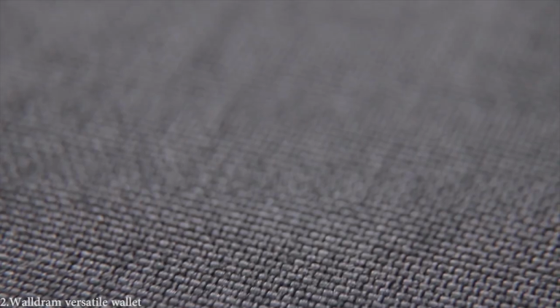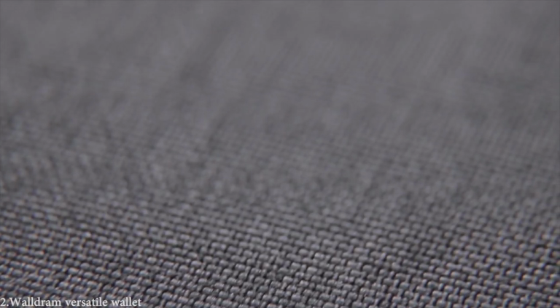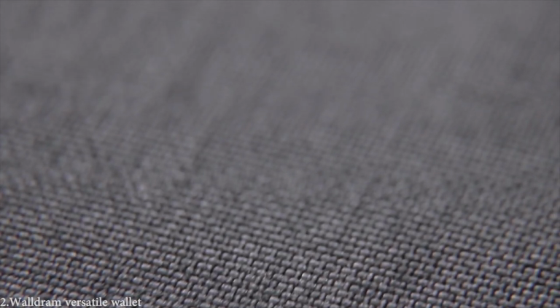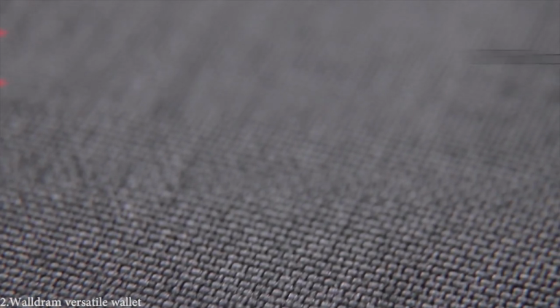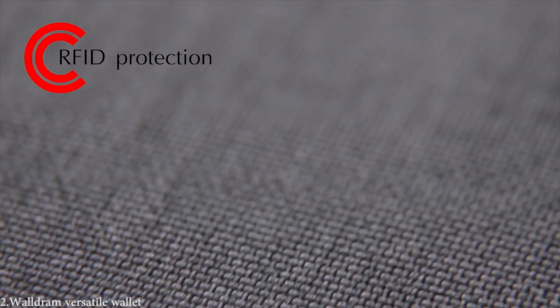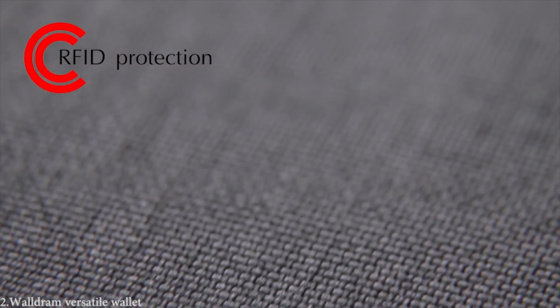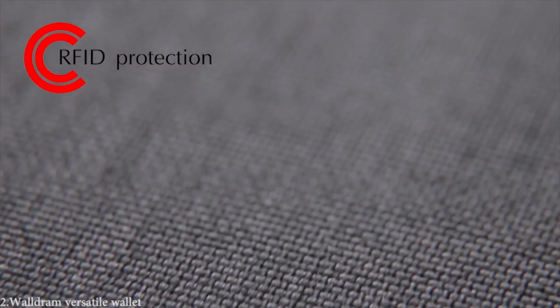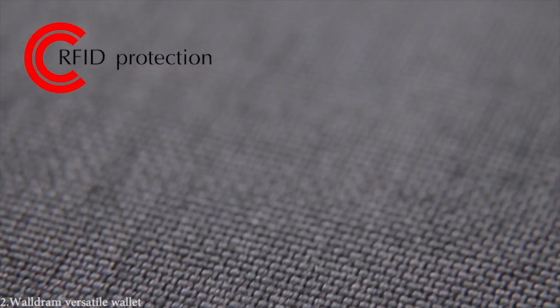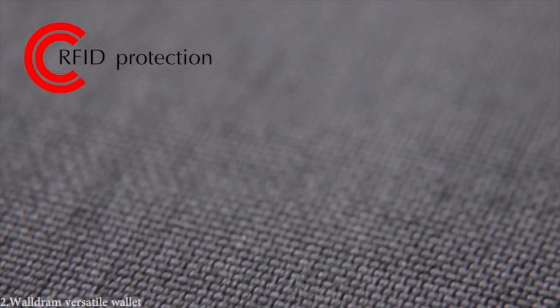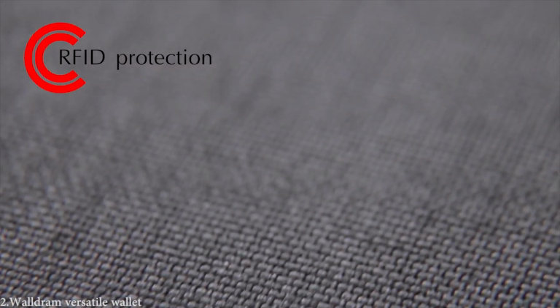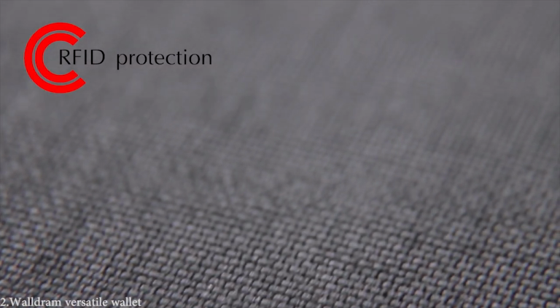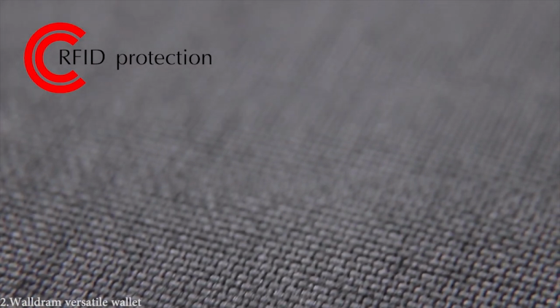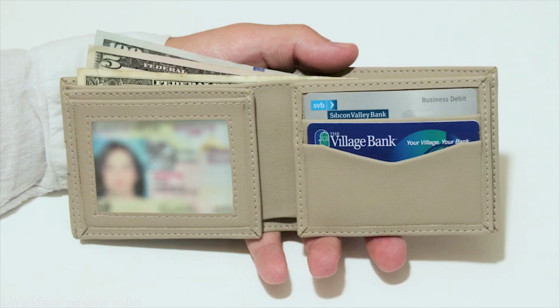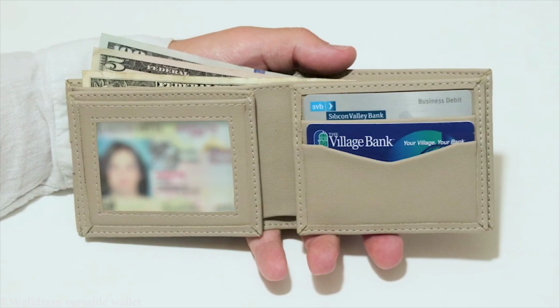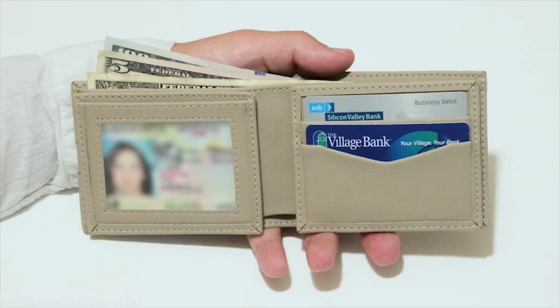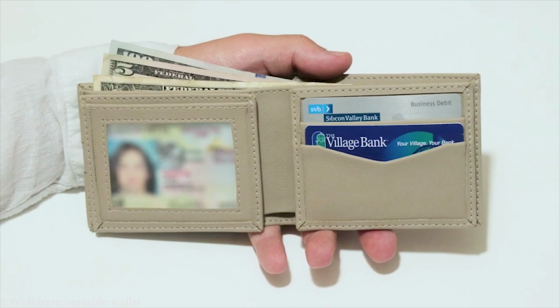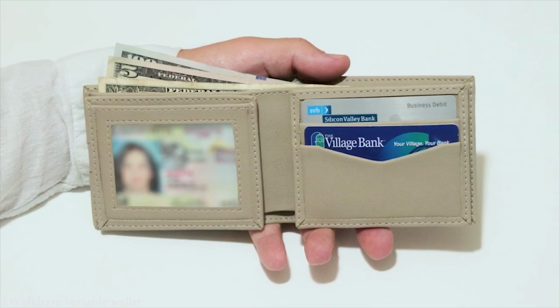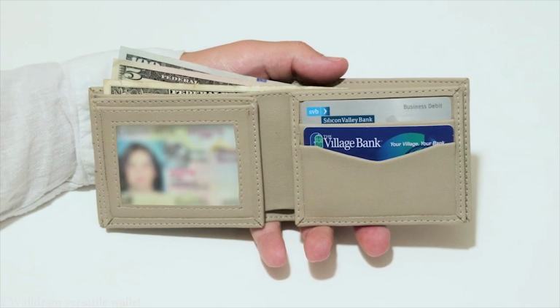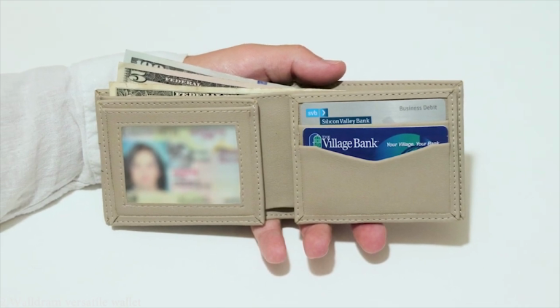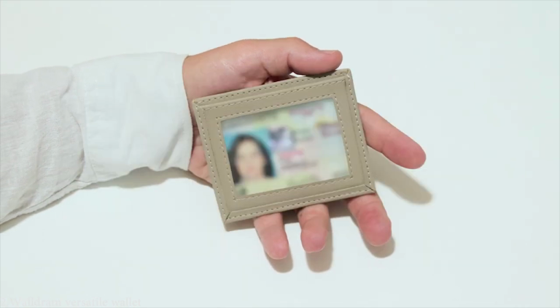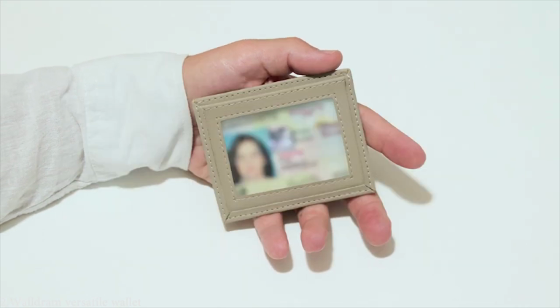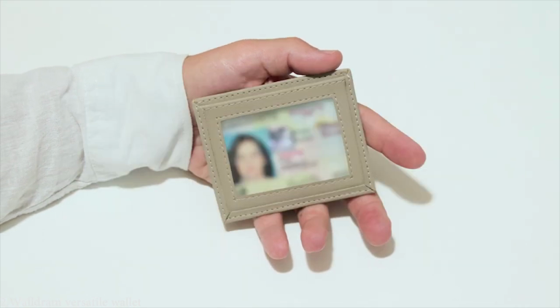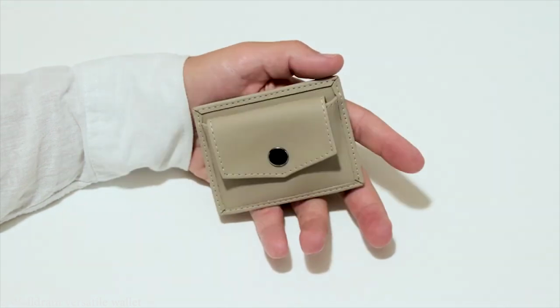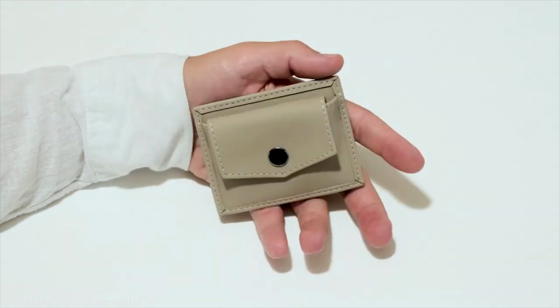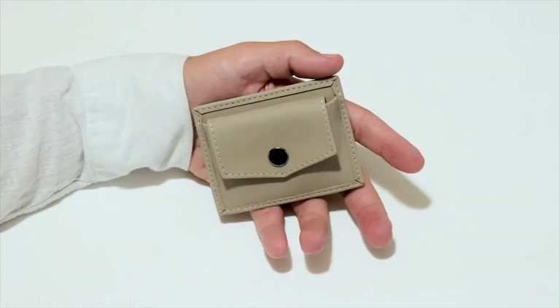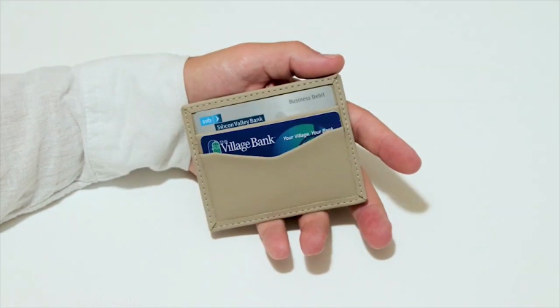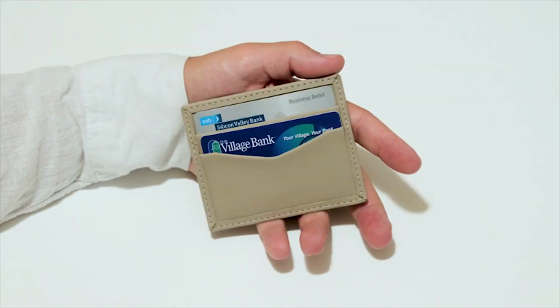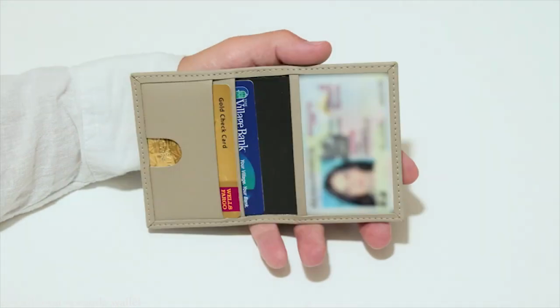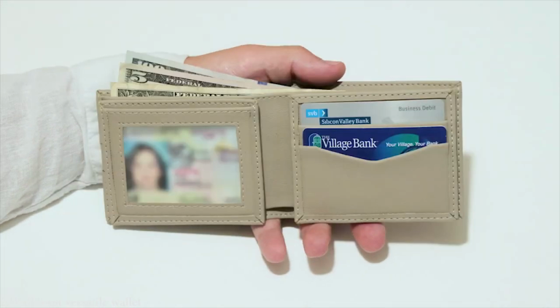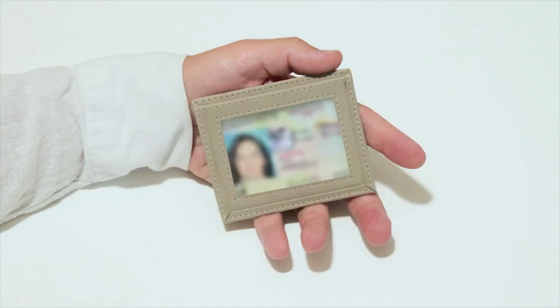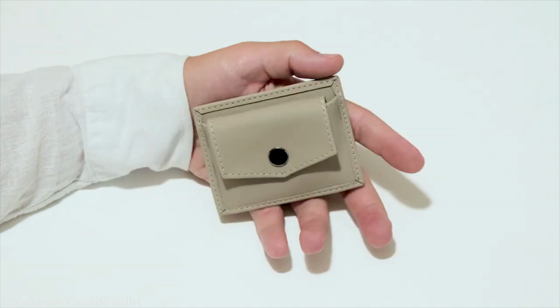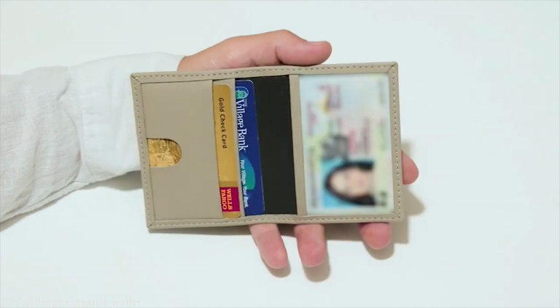Waldram comes with RFID protection to protect your belongings. You can use Waldram as a bifold wallet, an ID case, a coin pocket wallet, a card case, or all of these combined.